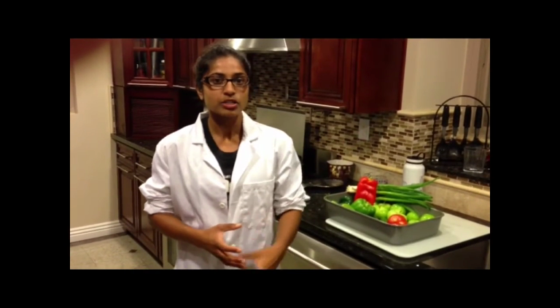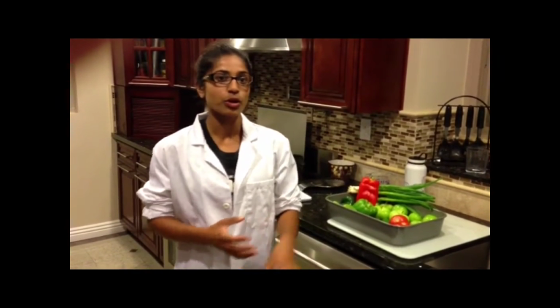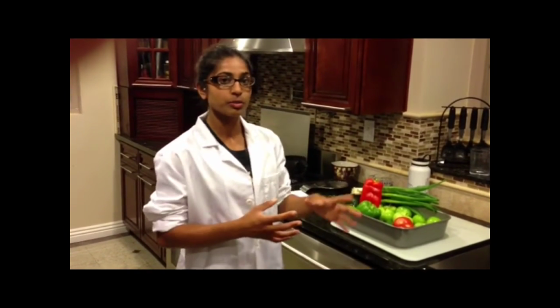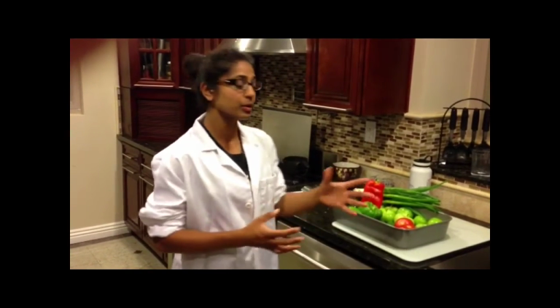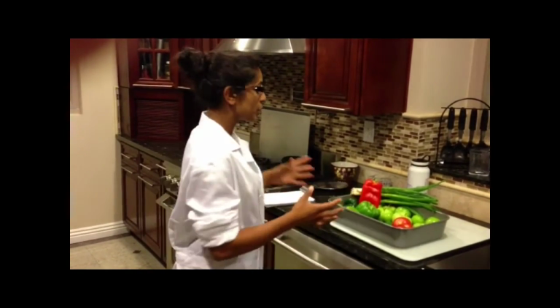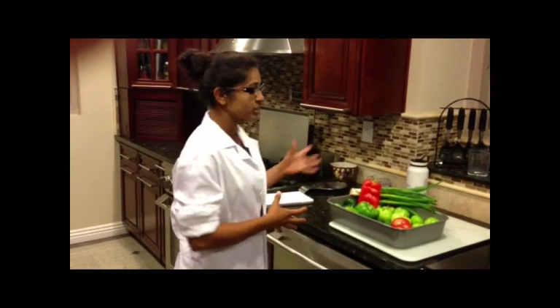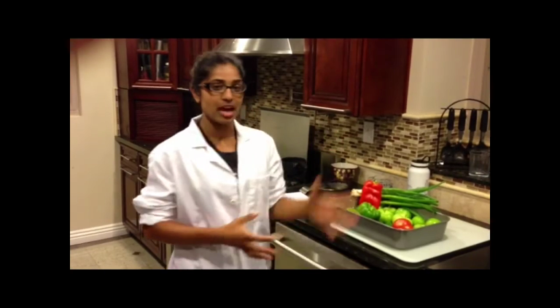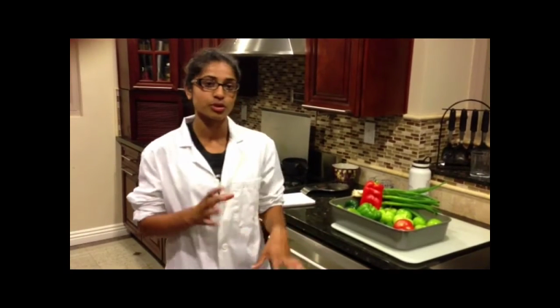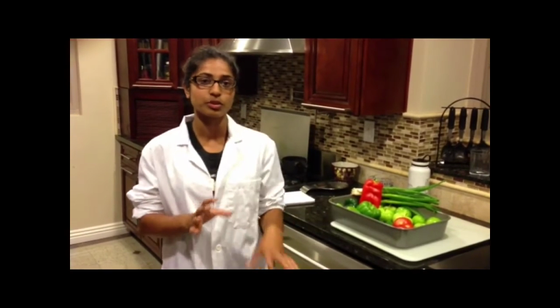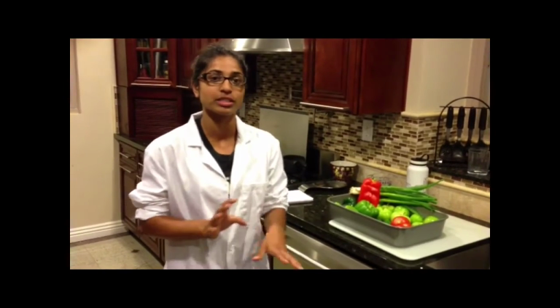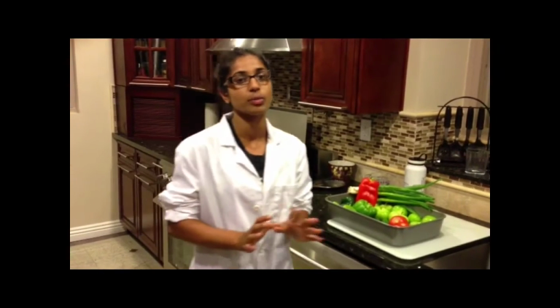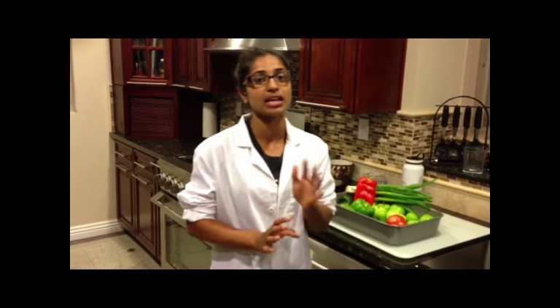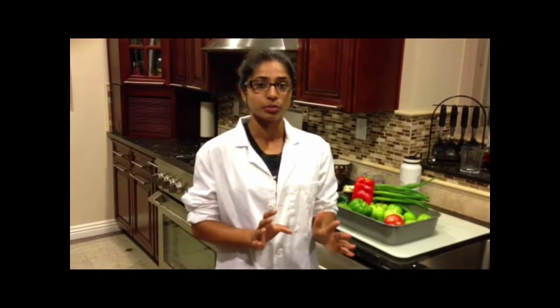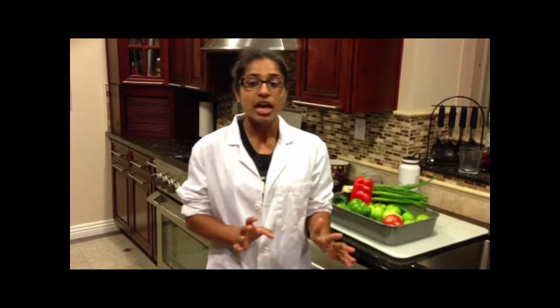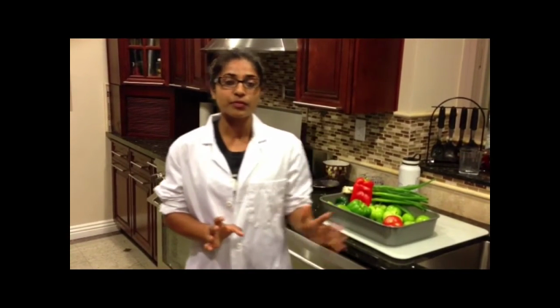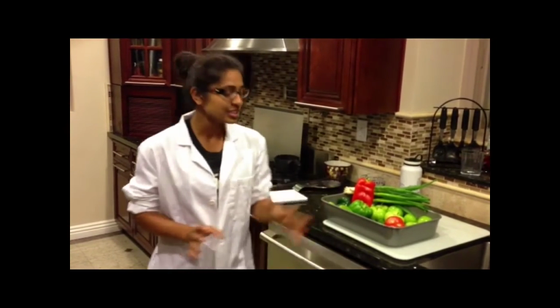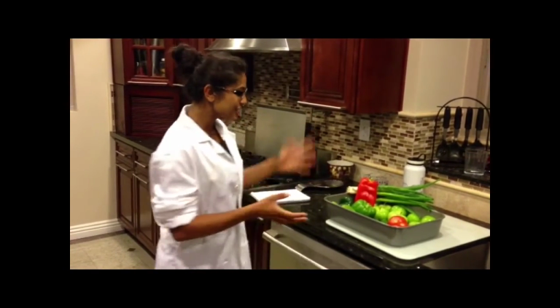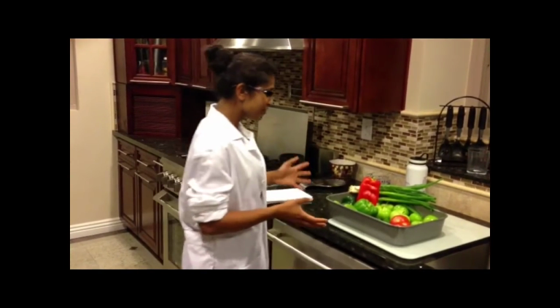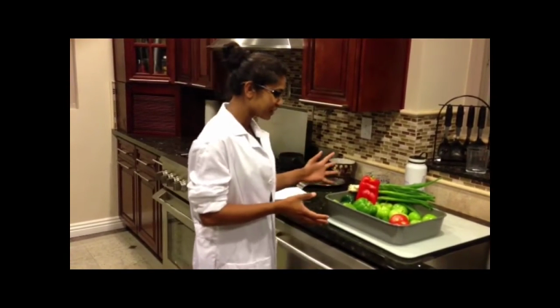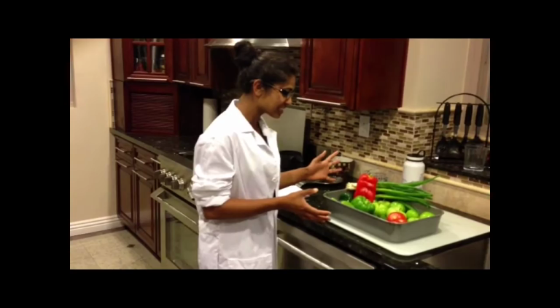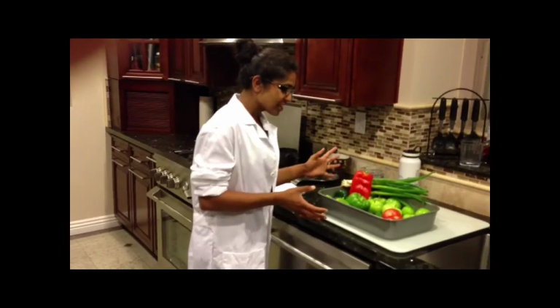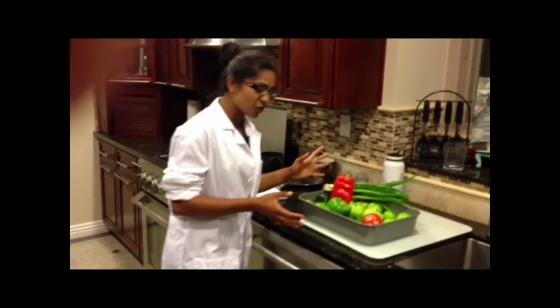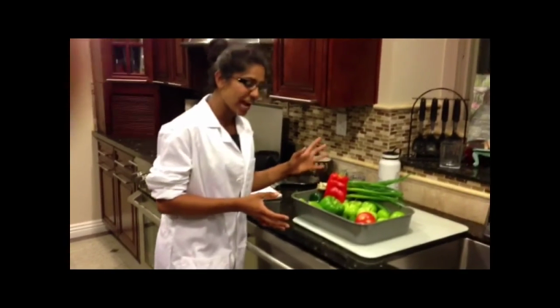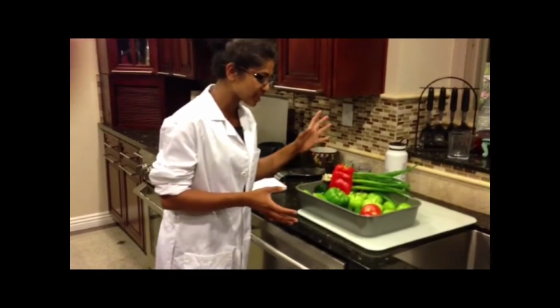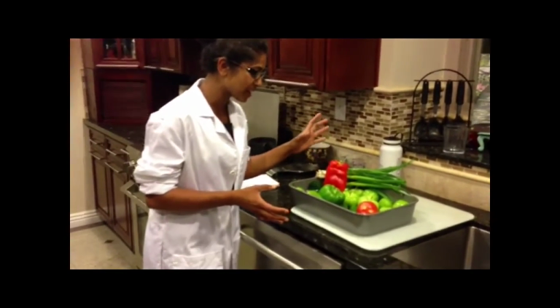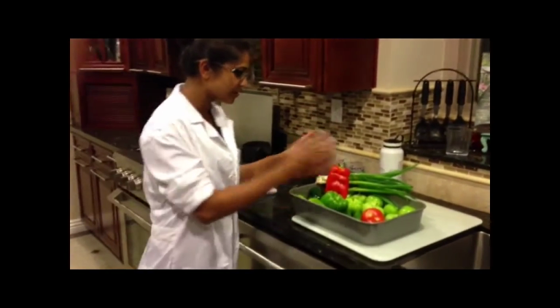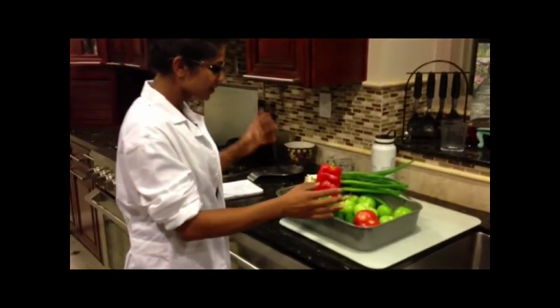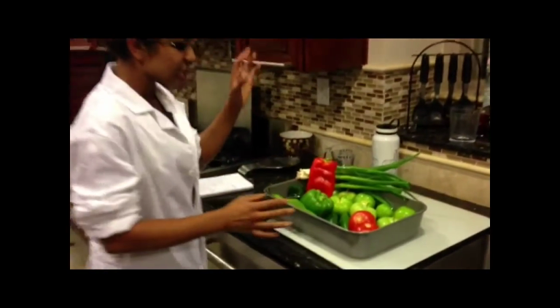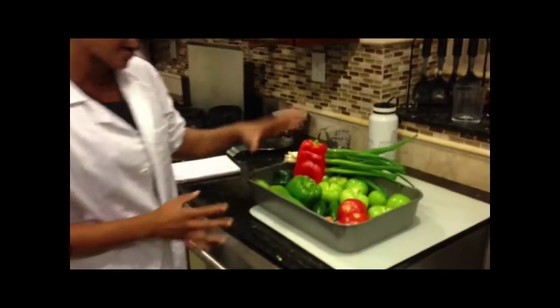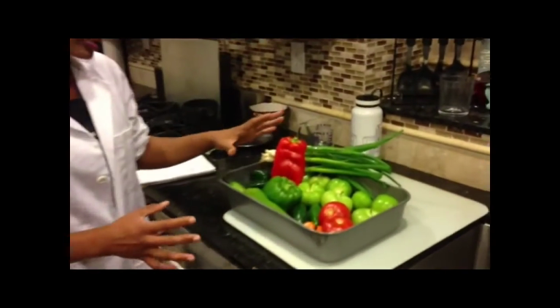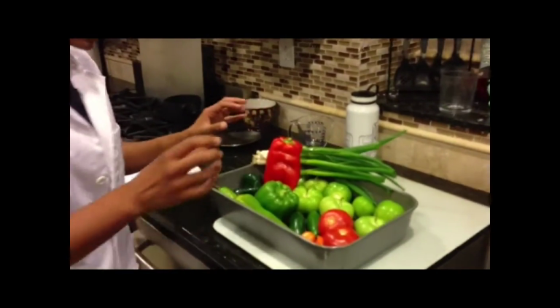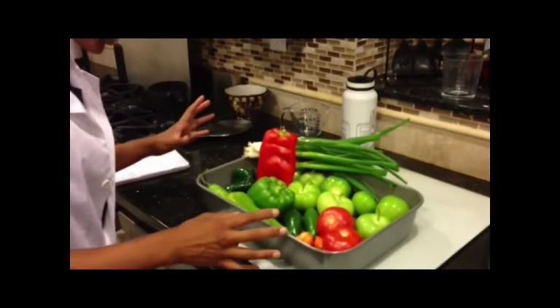We're also going to be making it in a roasted style, and we'll go into a little bit more detail about that in a bit. But first, here are some of our ingredients: tomatillos, peppers, and garlic.